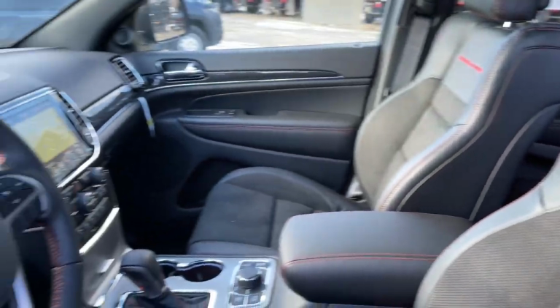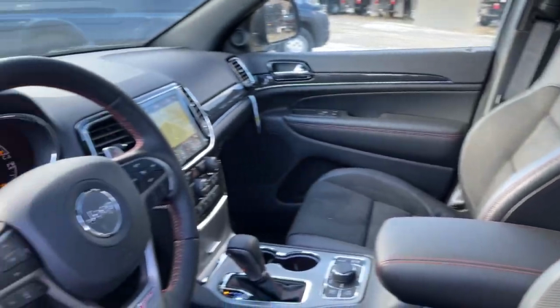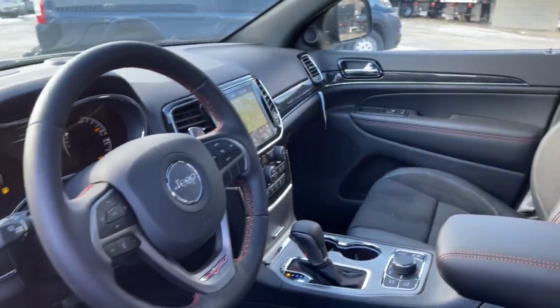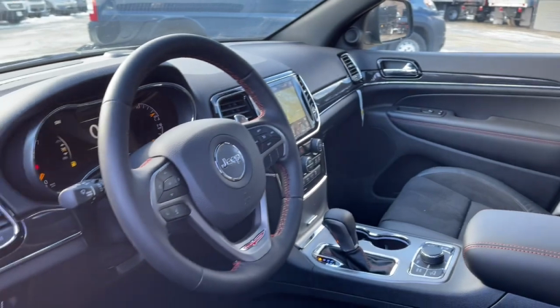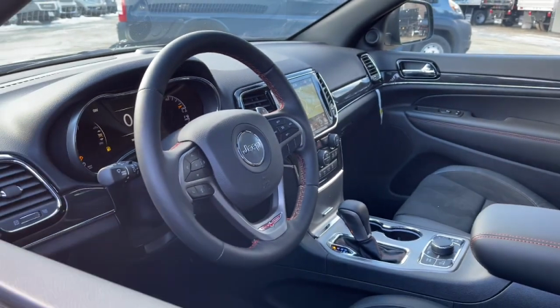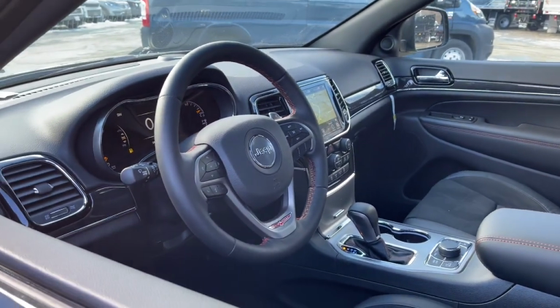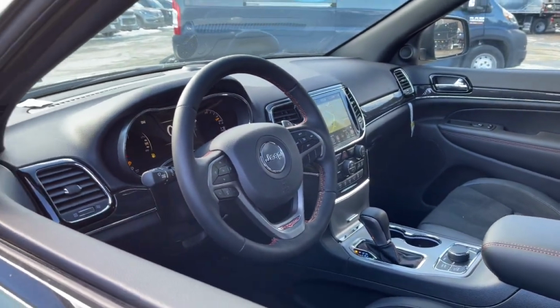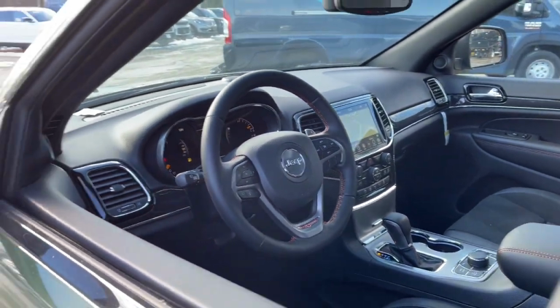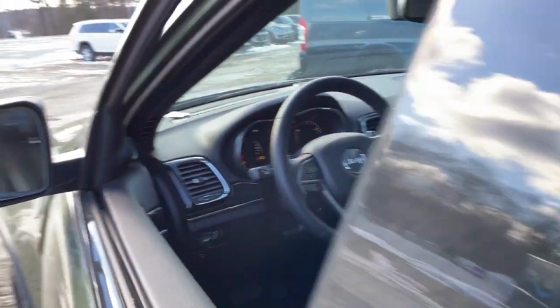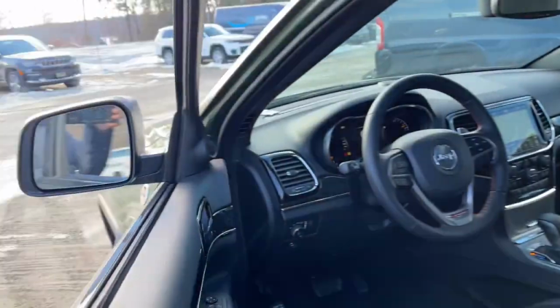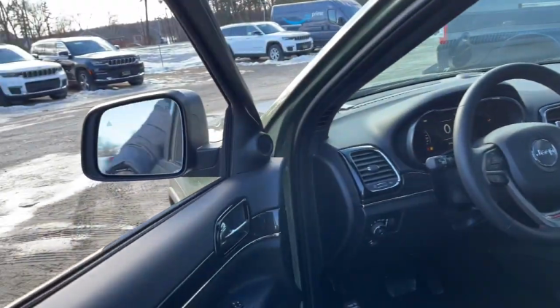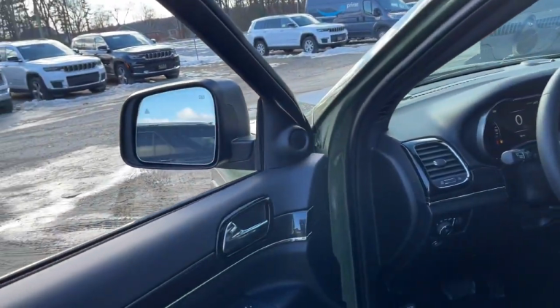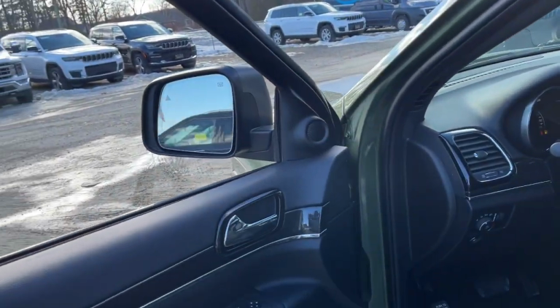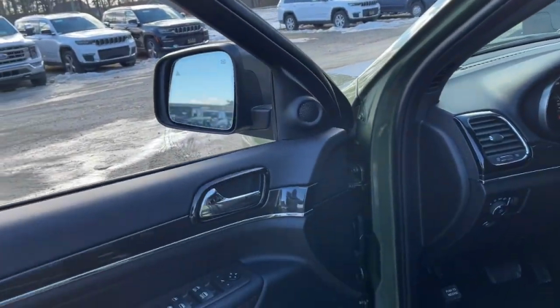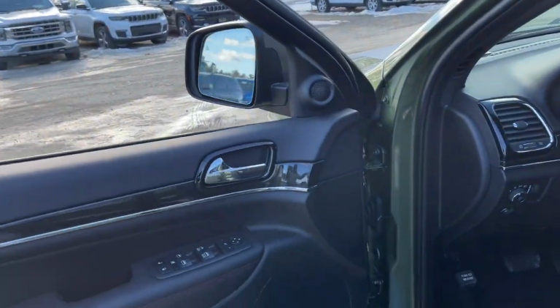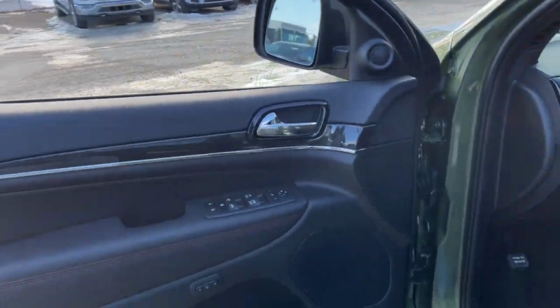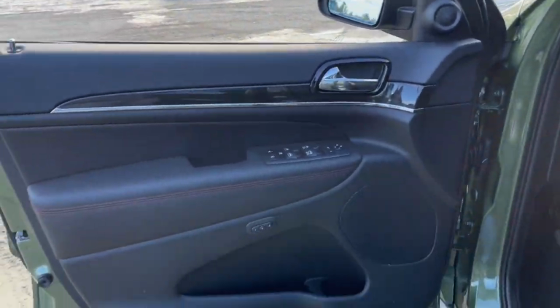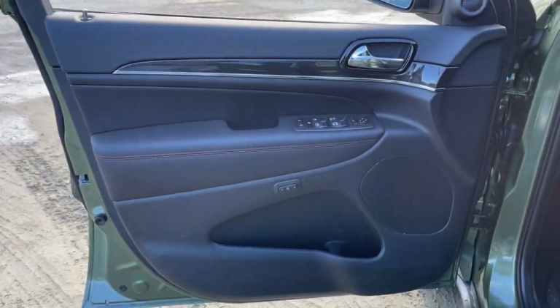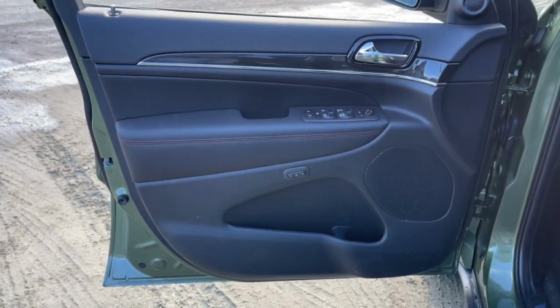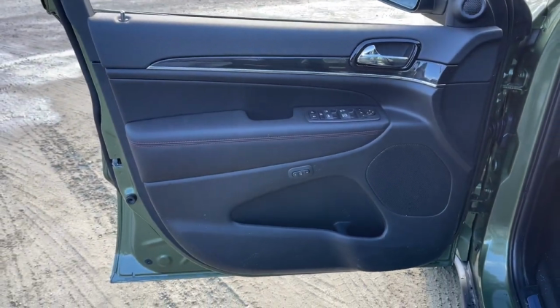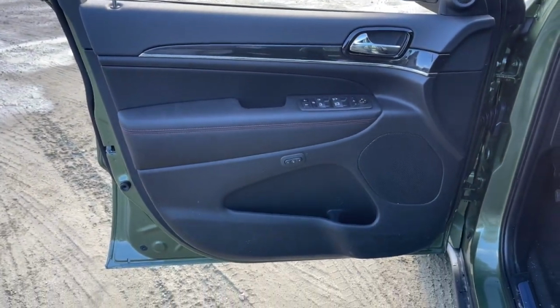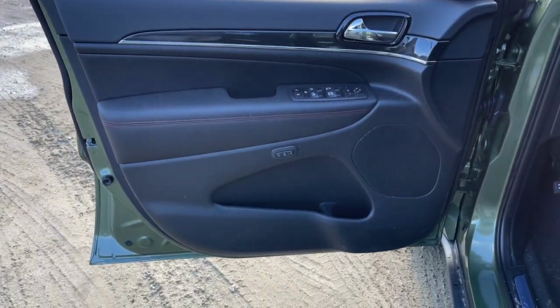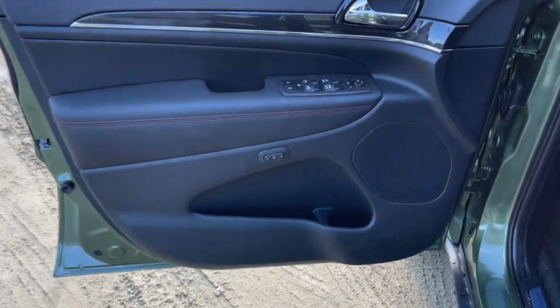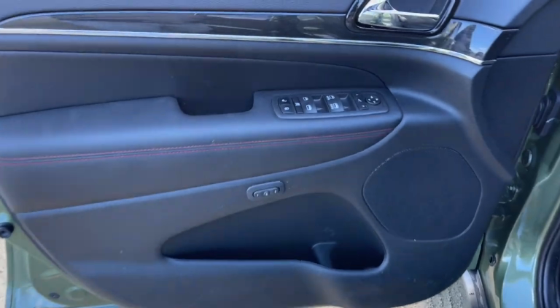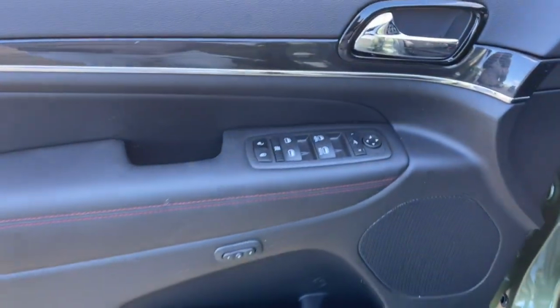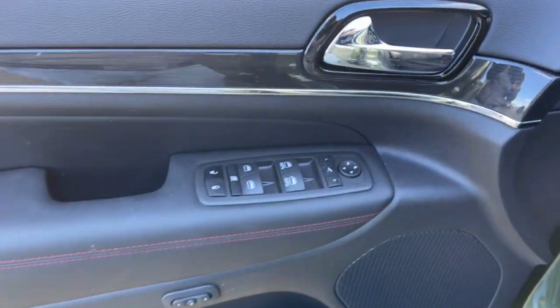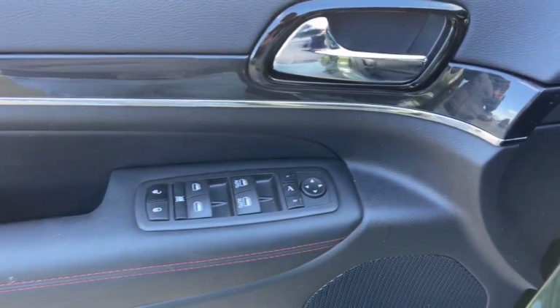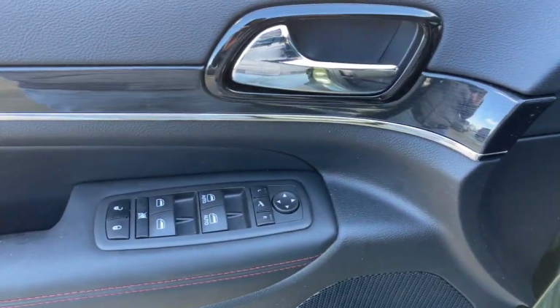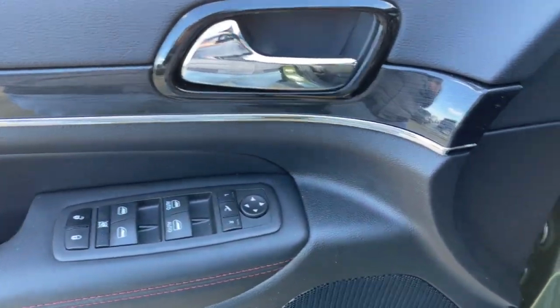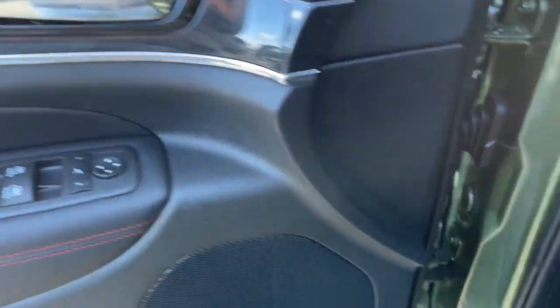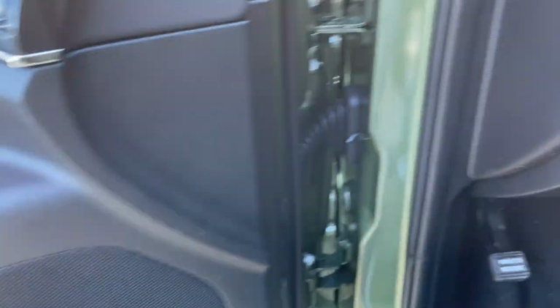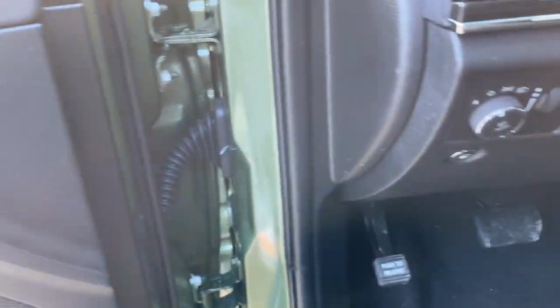Power windows, four-wheel disc brakes, power steering. Rugged versatility meets high-tech luxury in the Grand Cherokee.